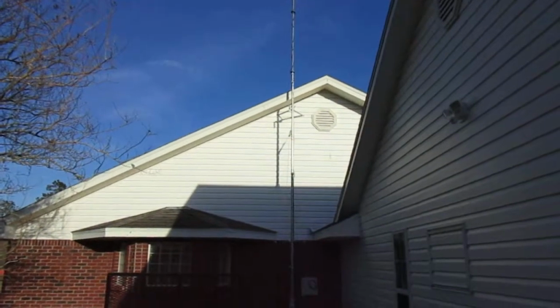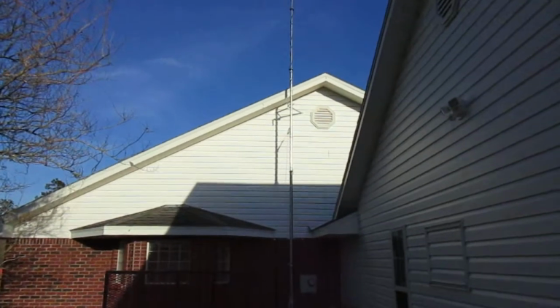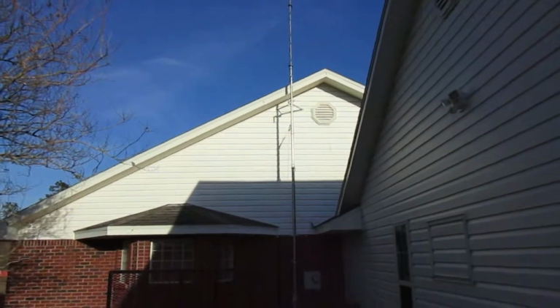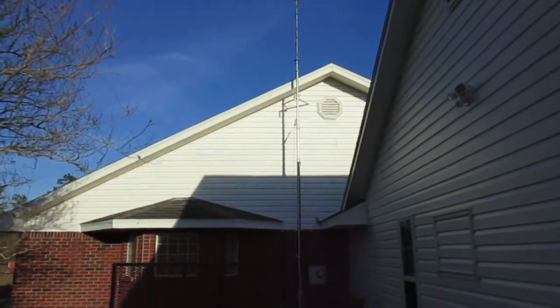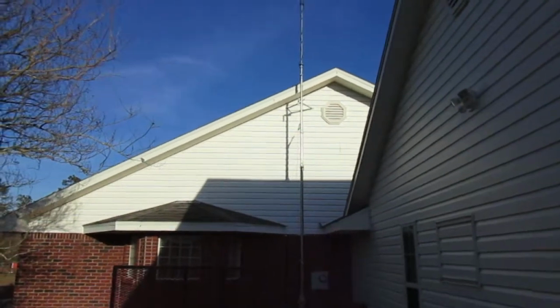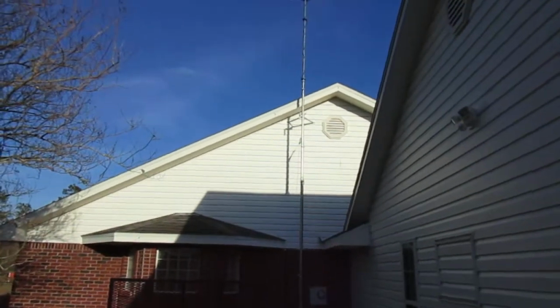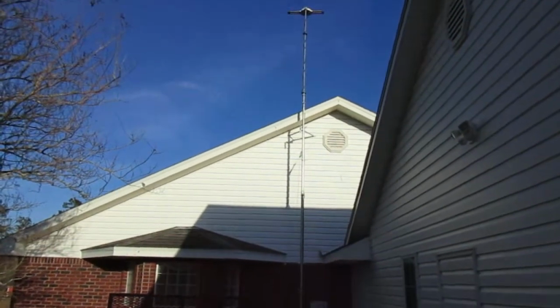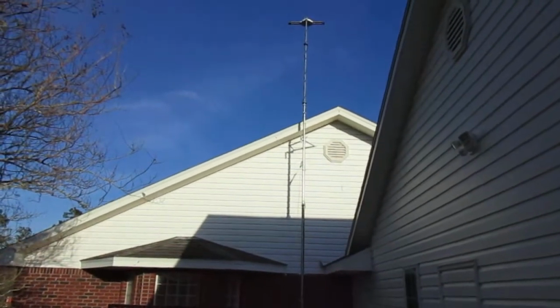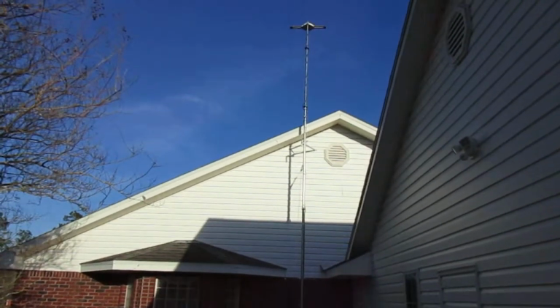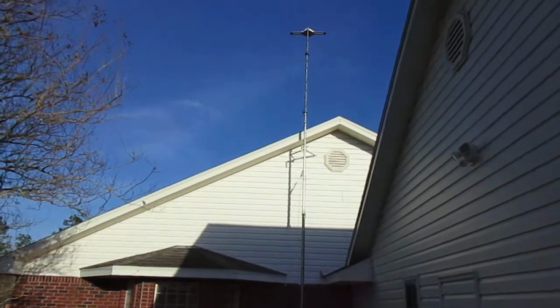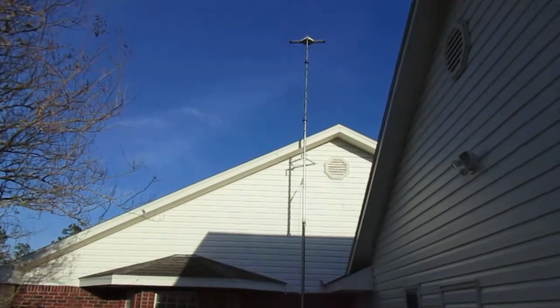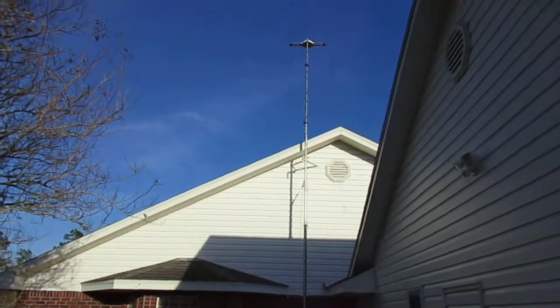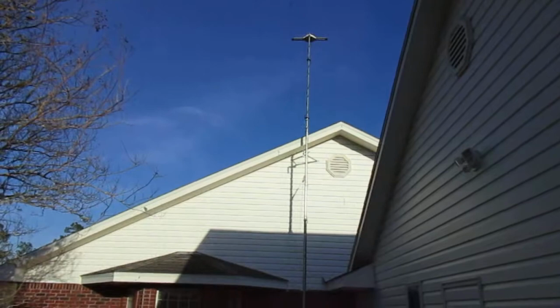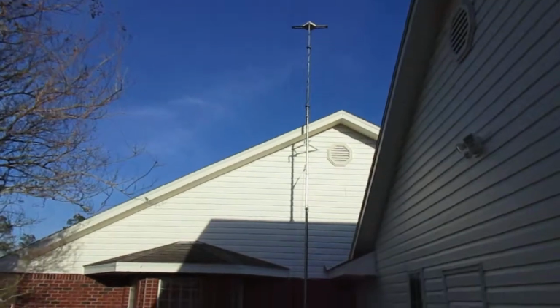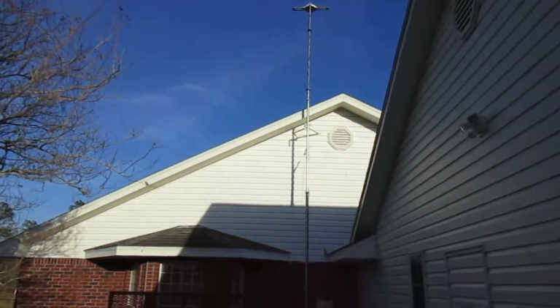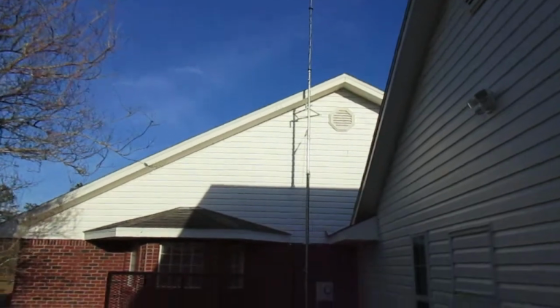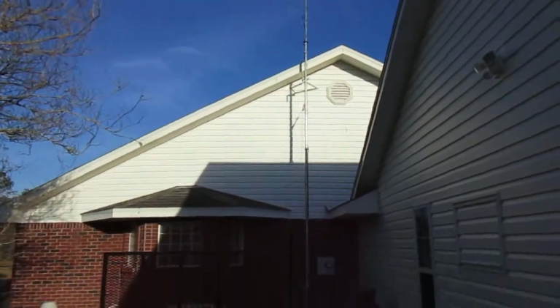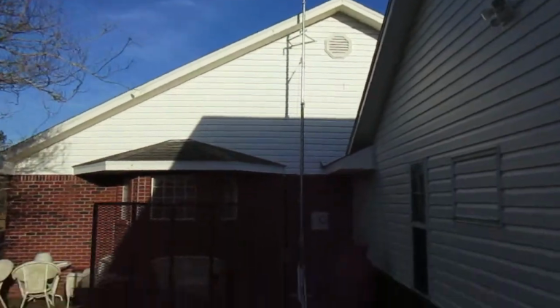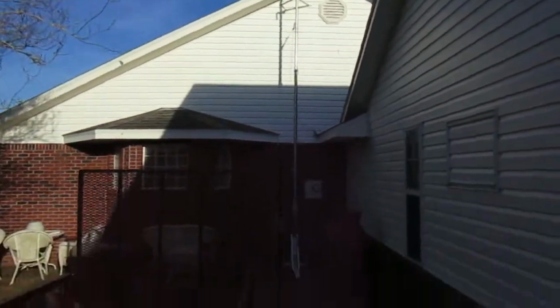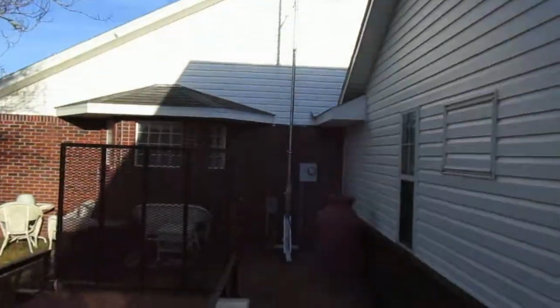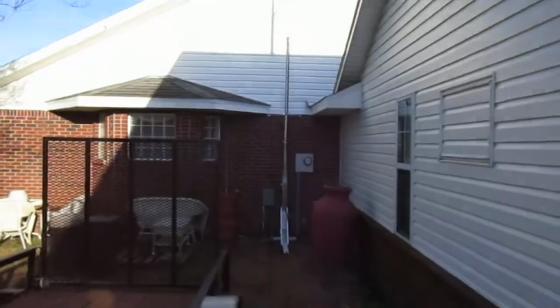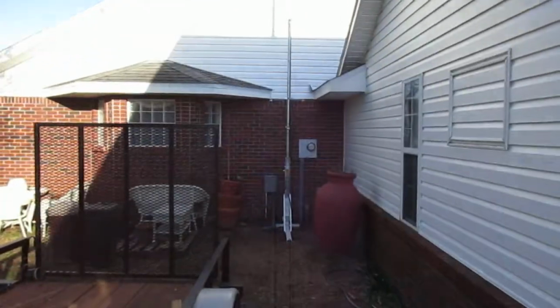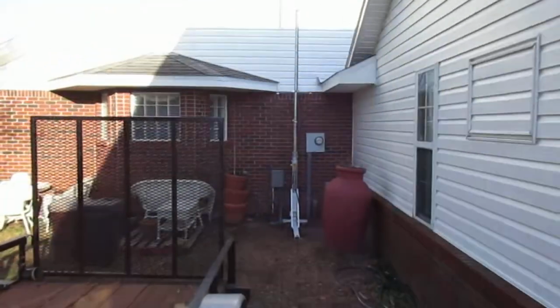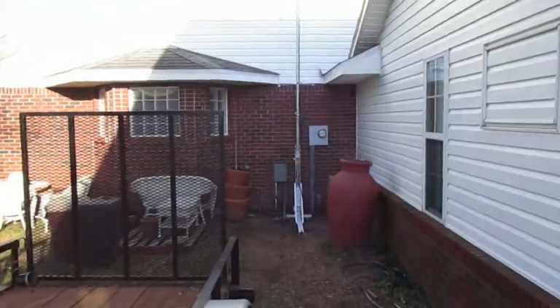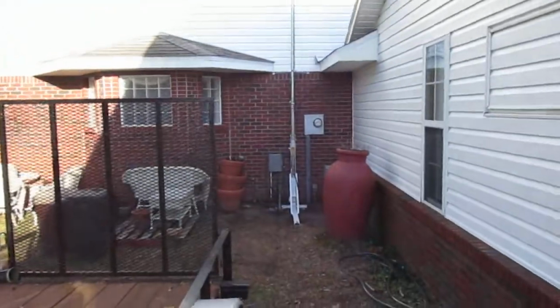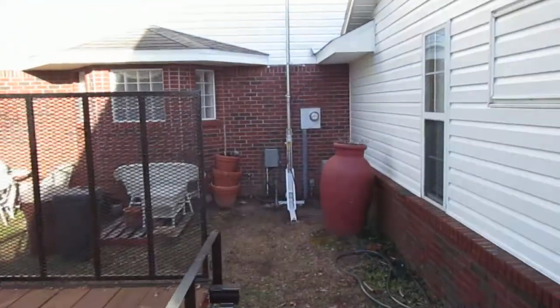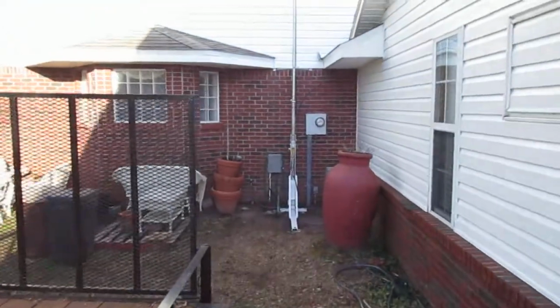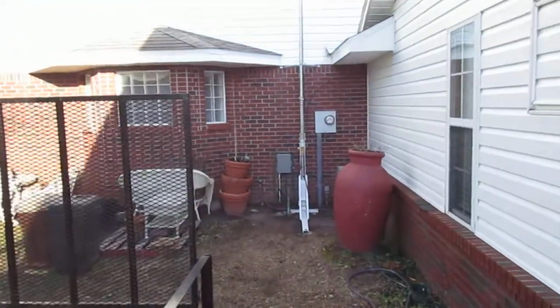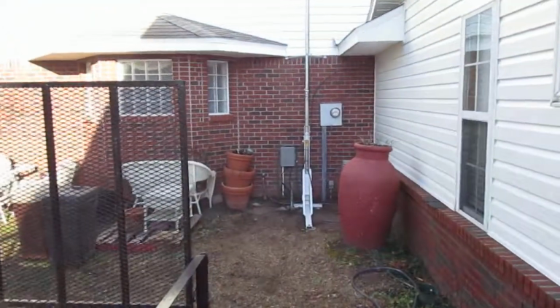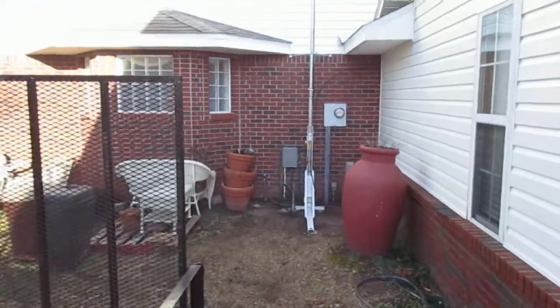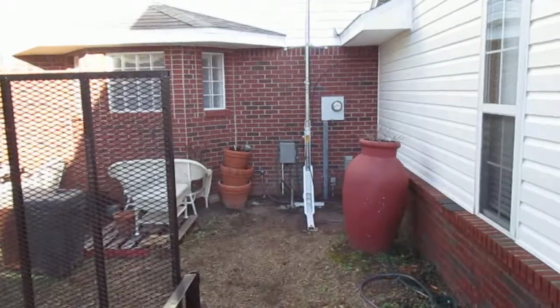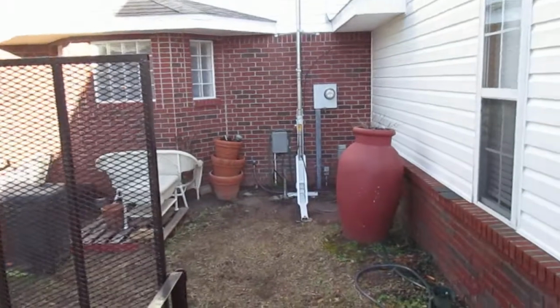I just thought I'd share with you this antenna project I've been working on for a couple months.